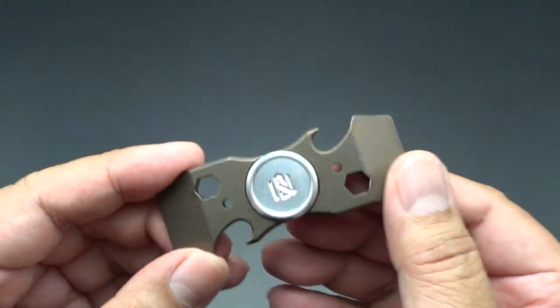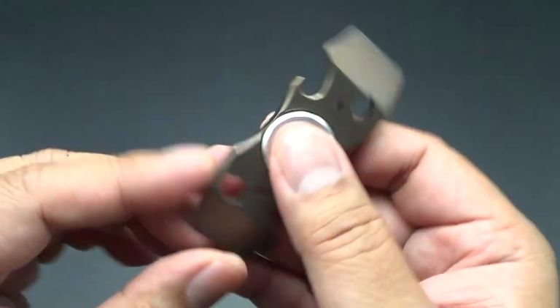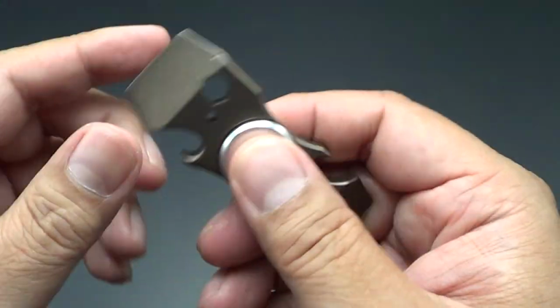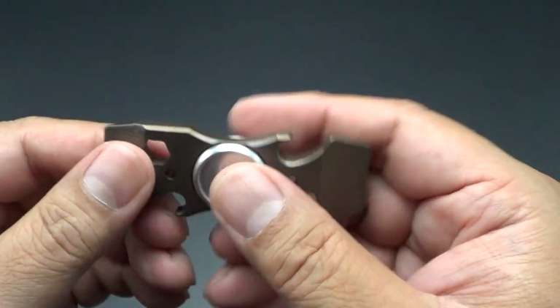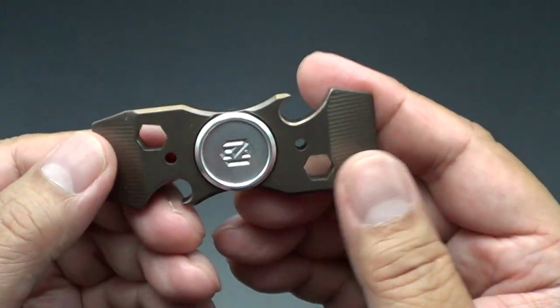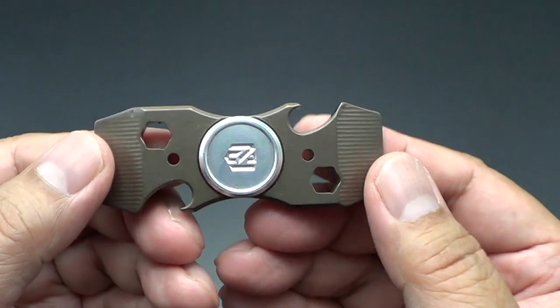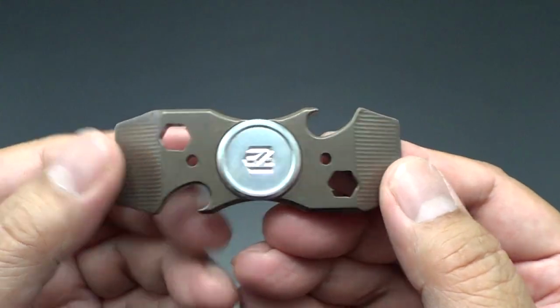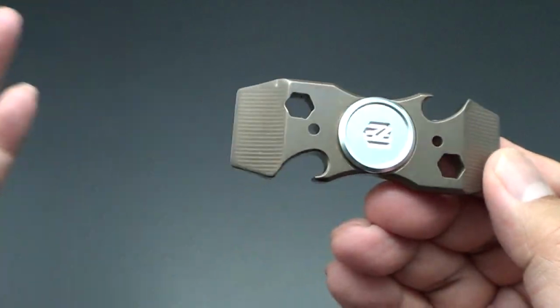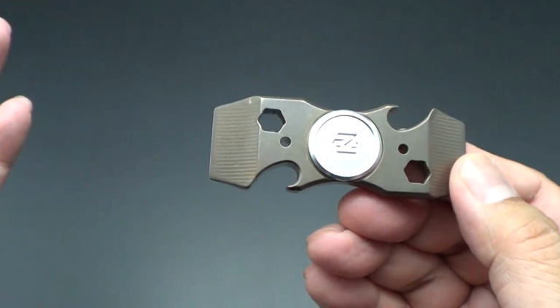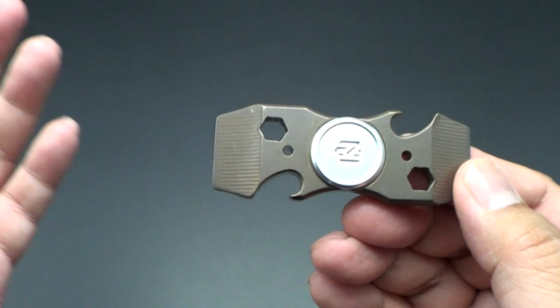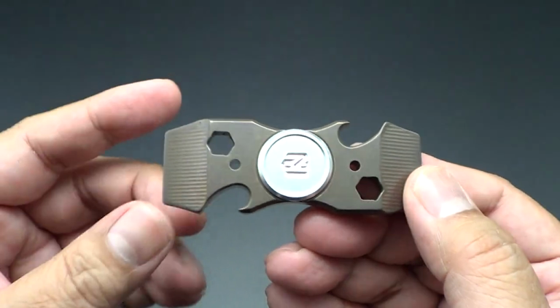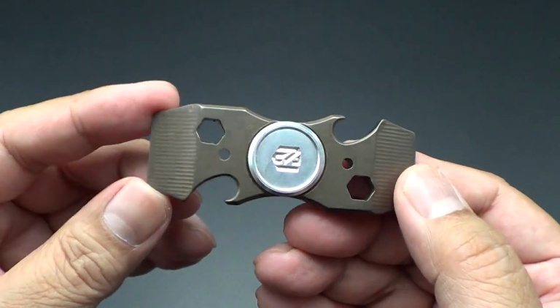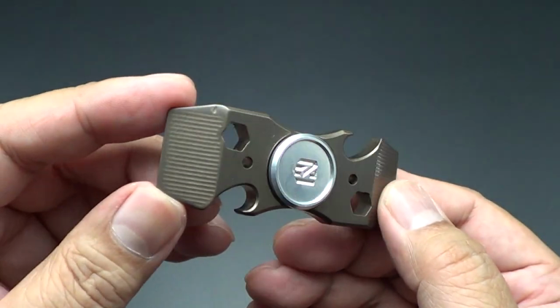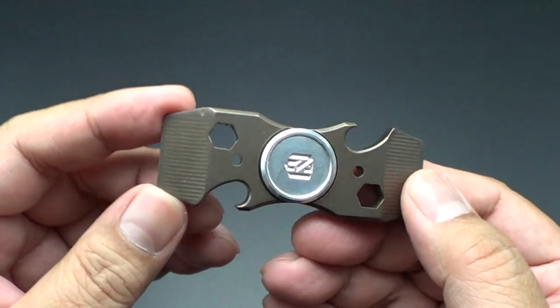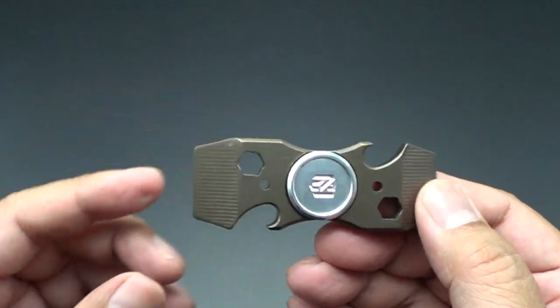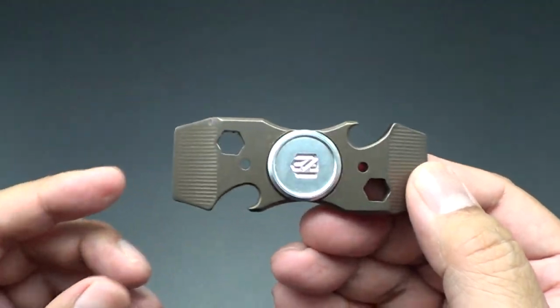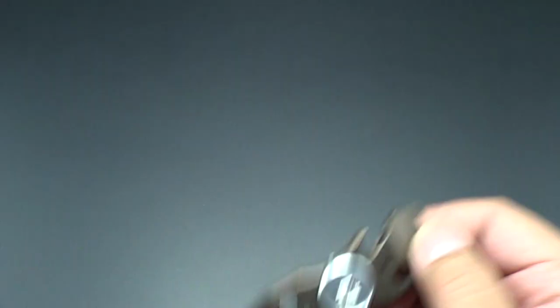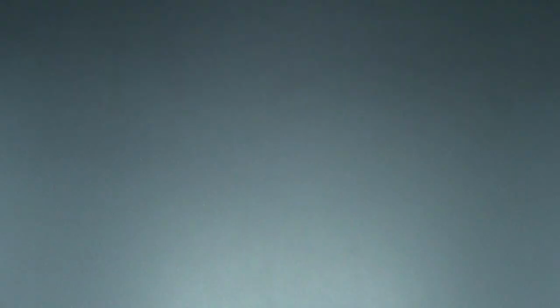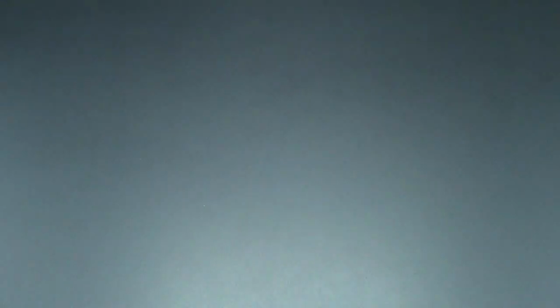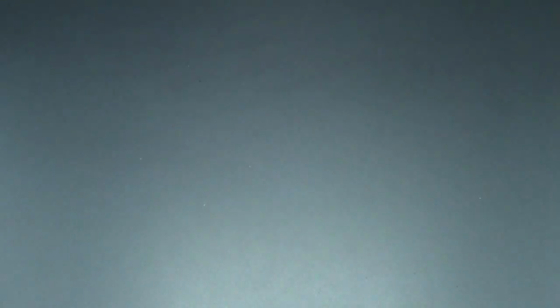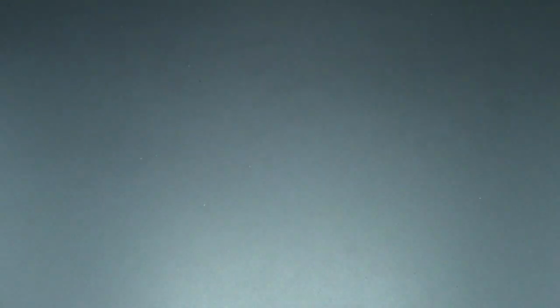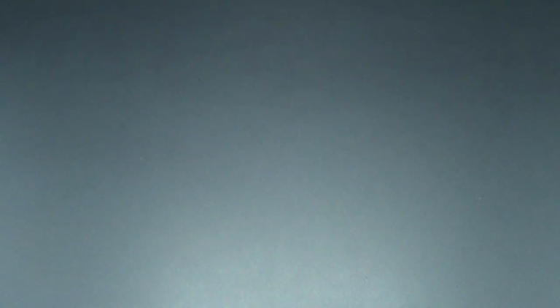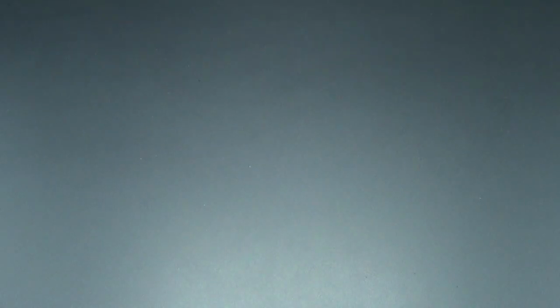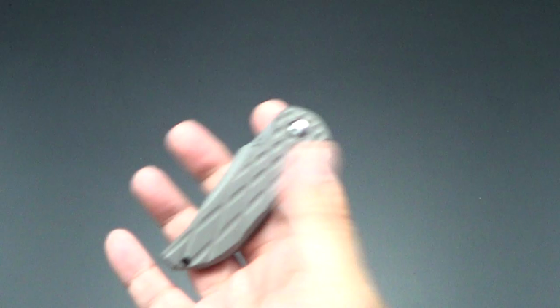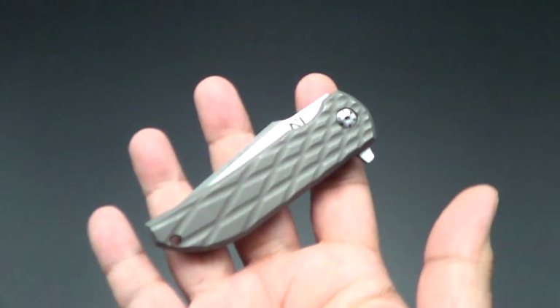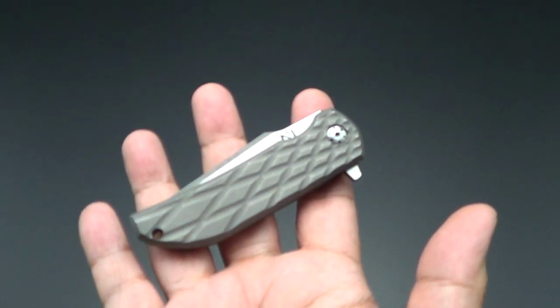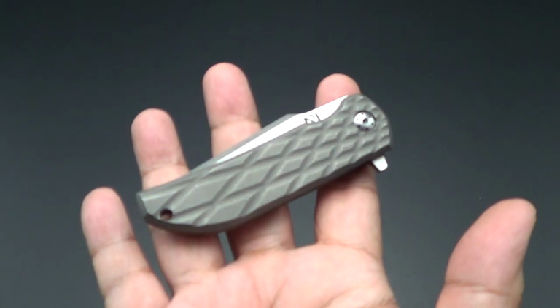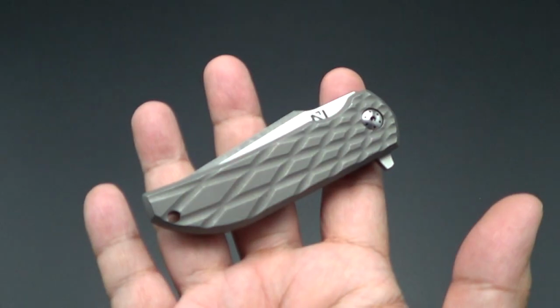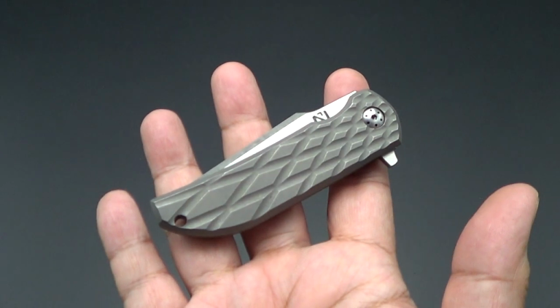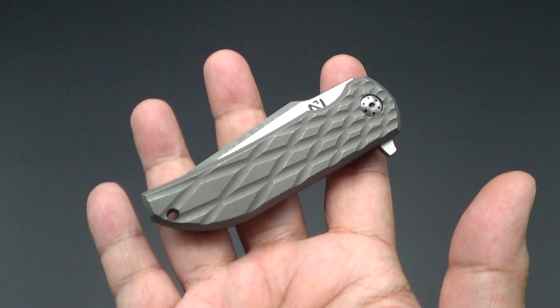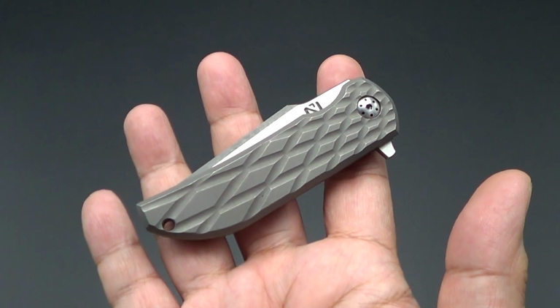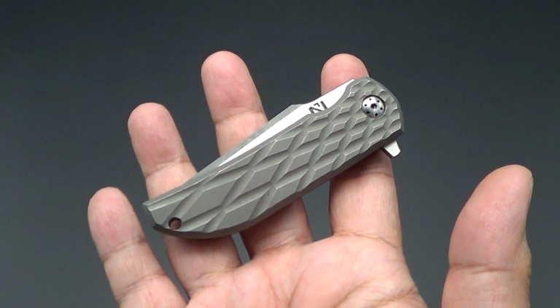Alright guys, just a quick overview on my micro. Peace.